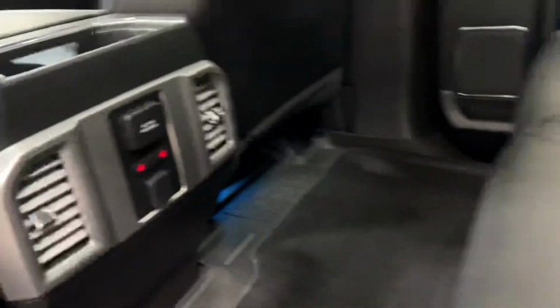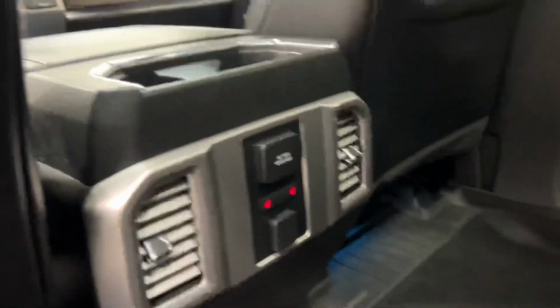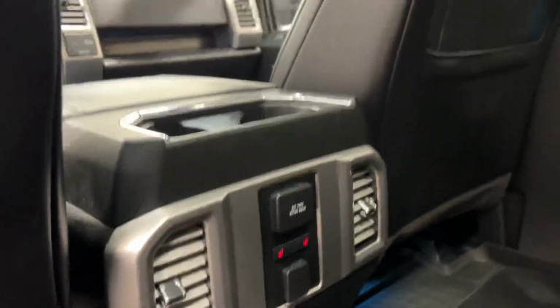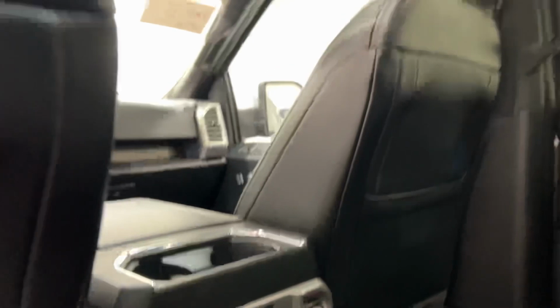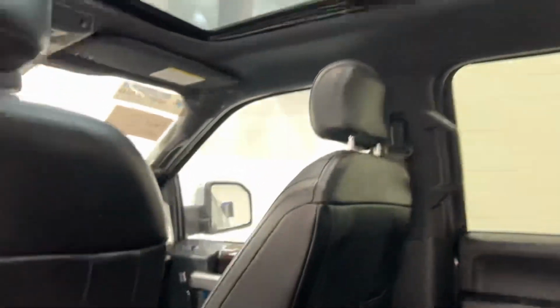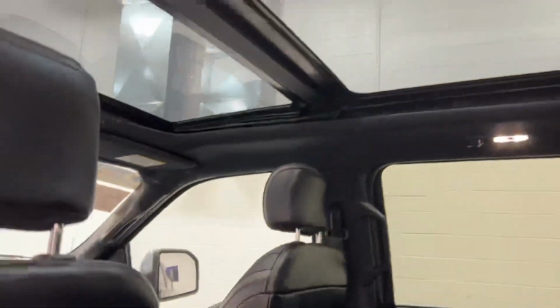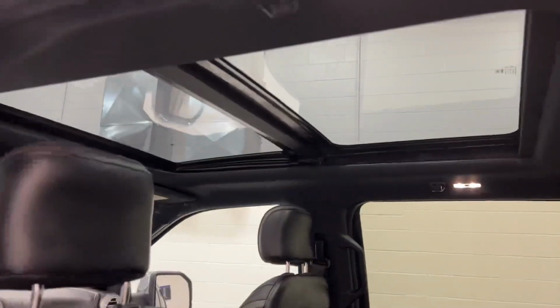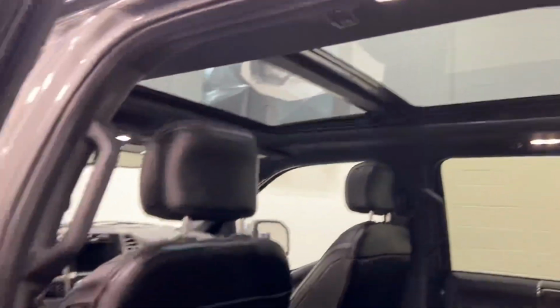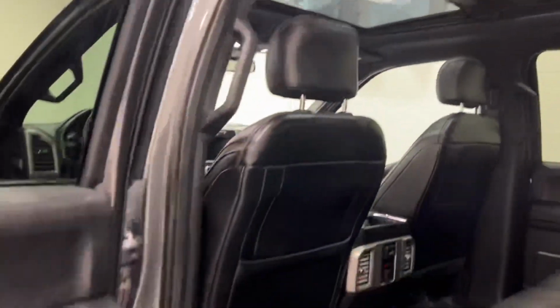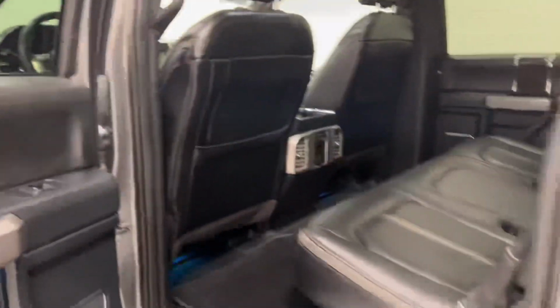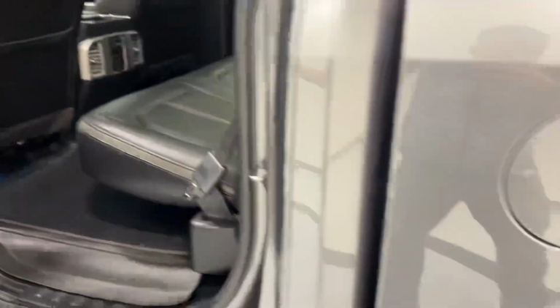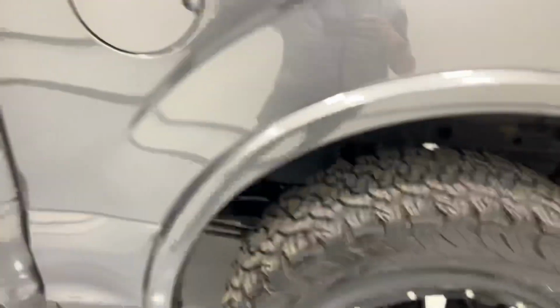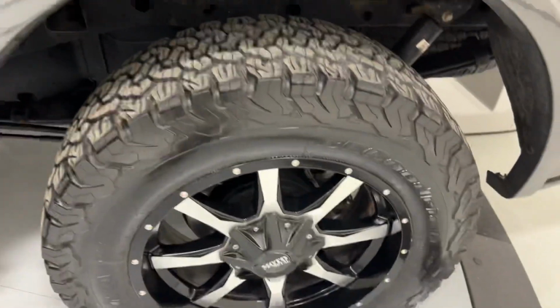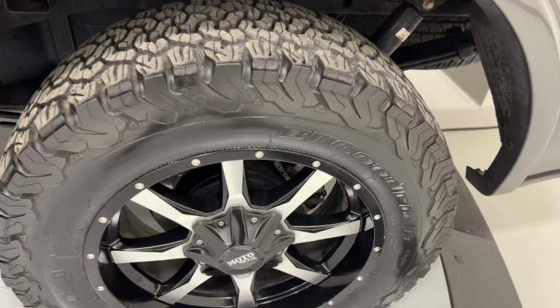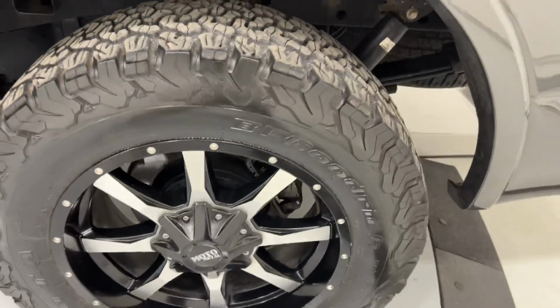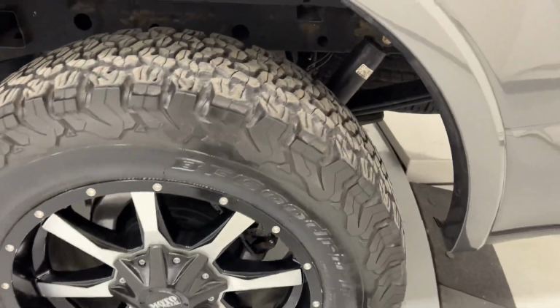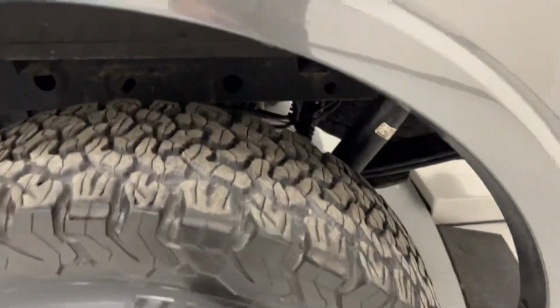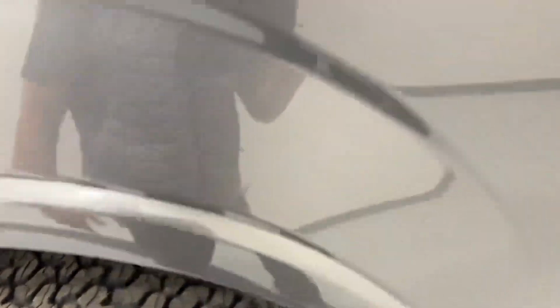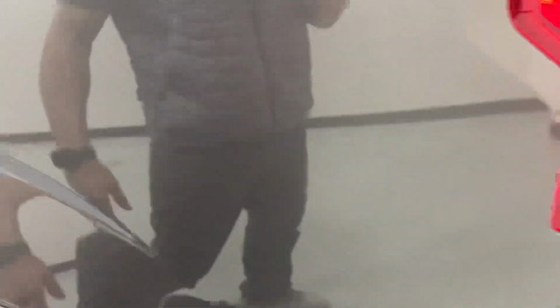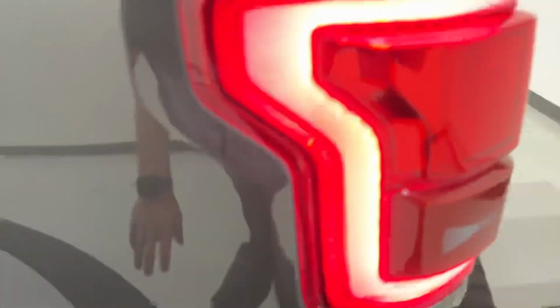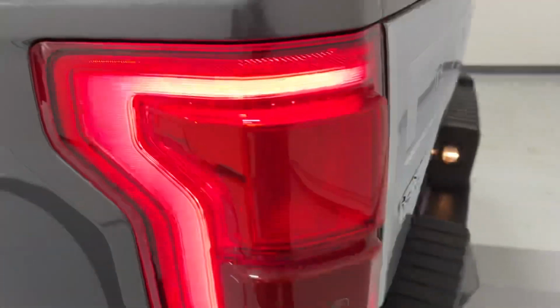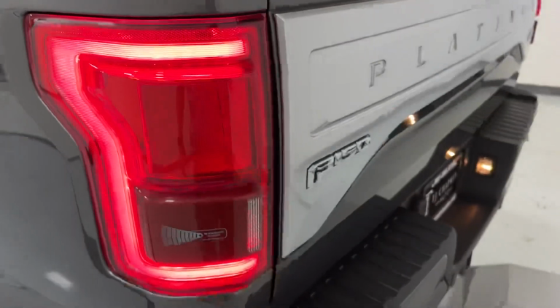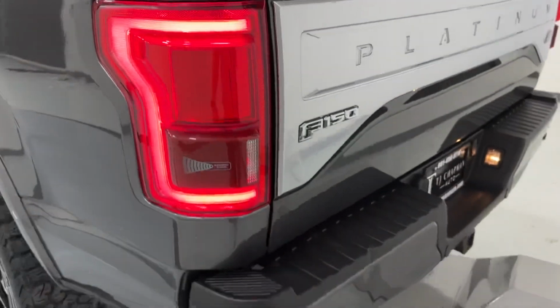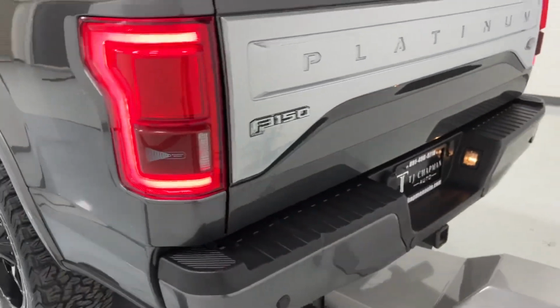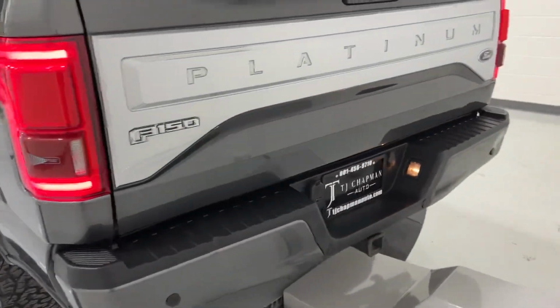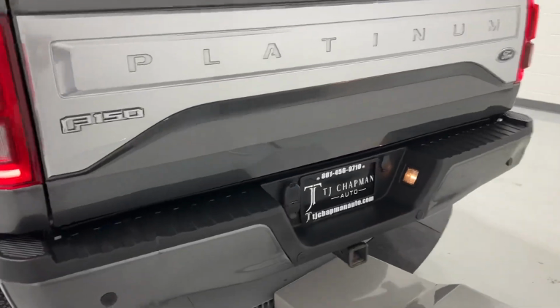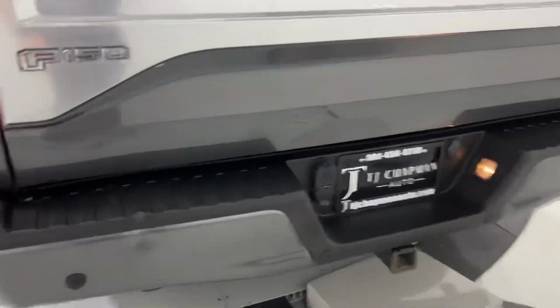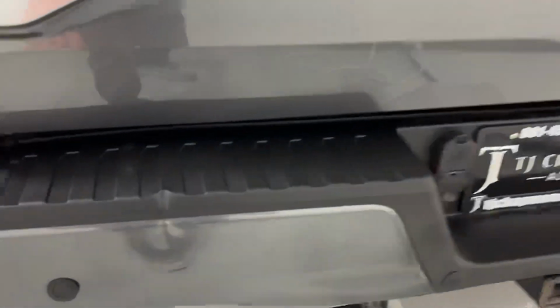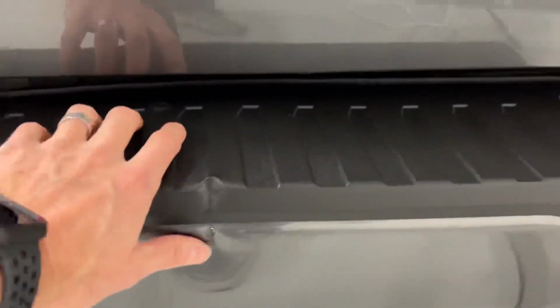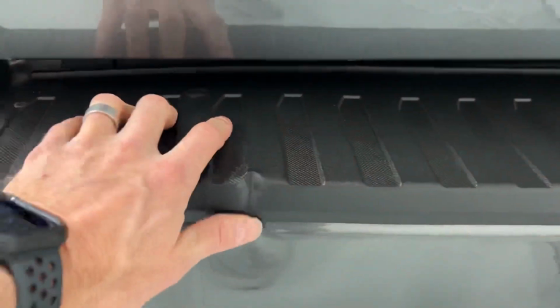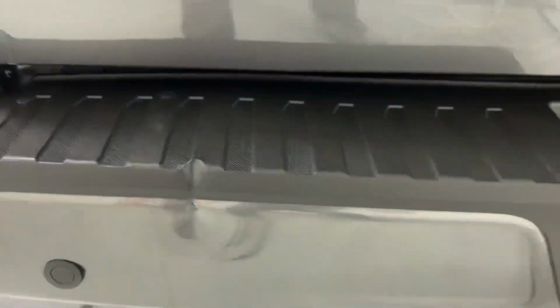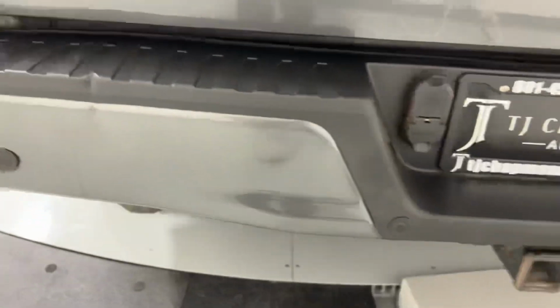Rear heated seats, got the big panoramic sunroof, aftermarket rims and tires, LED lights — there's a little ding right there.